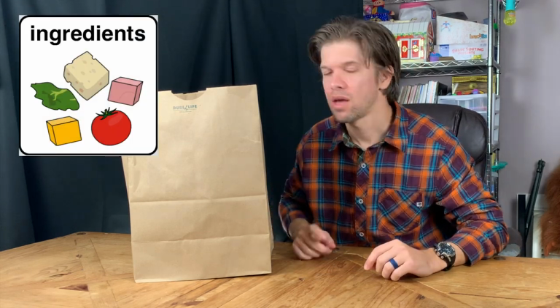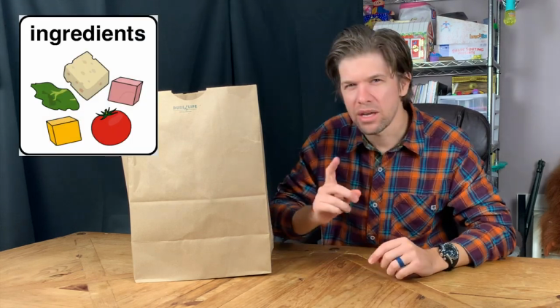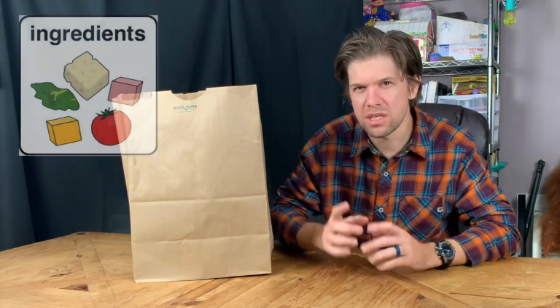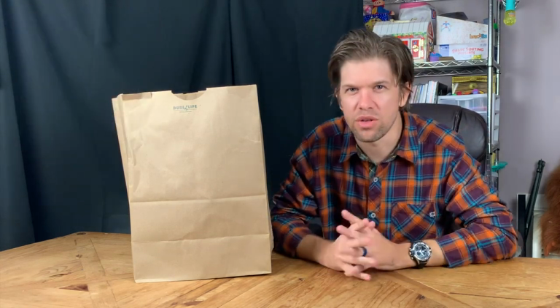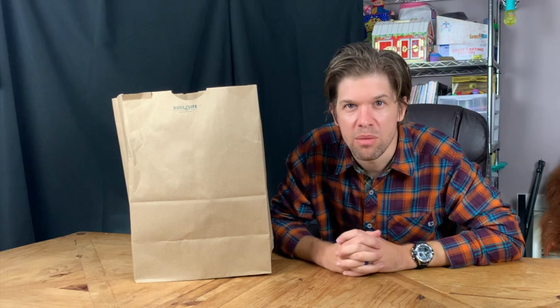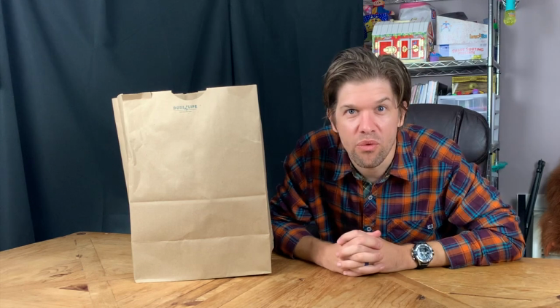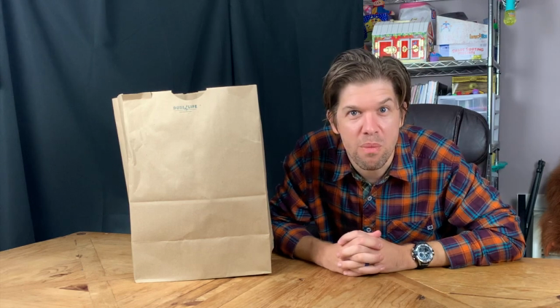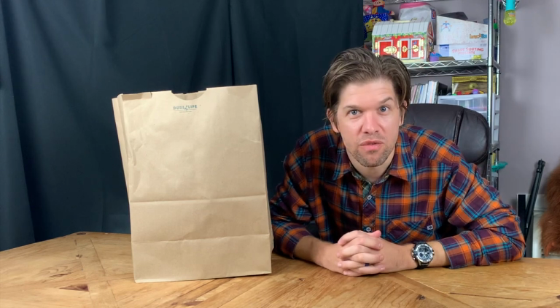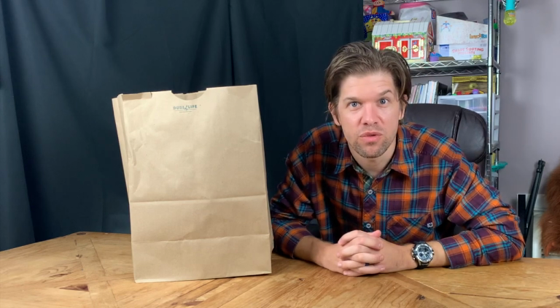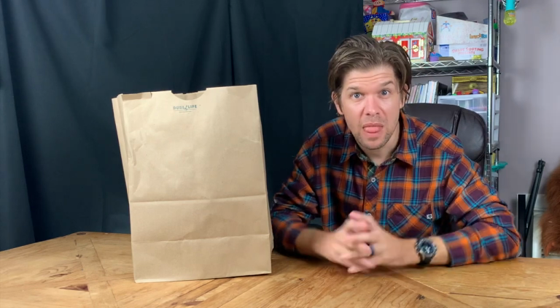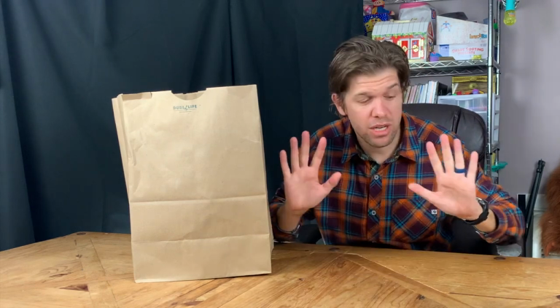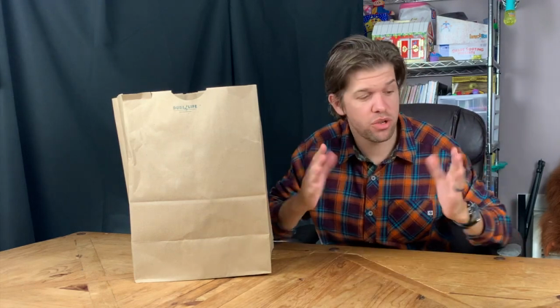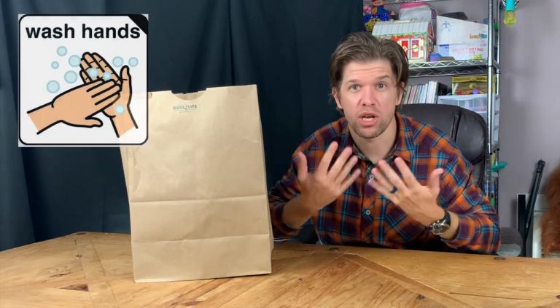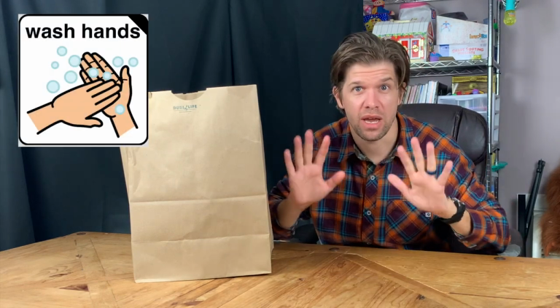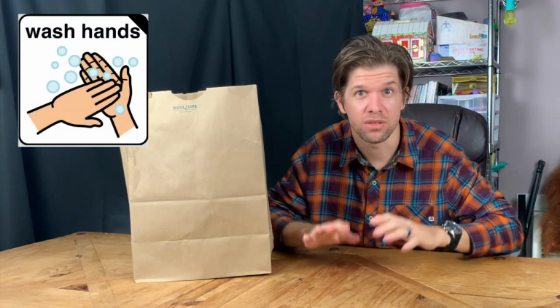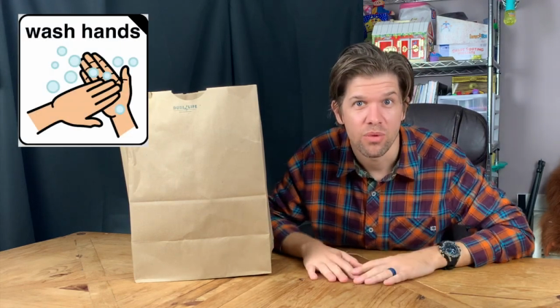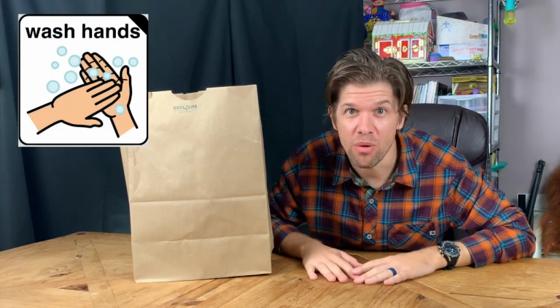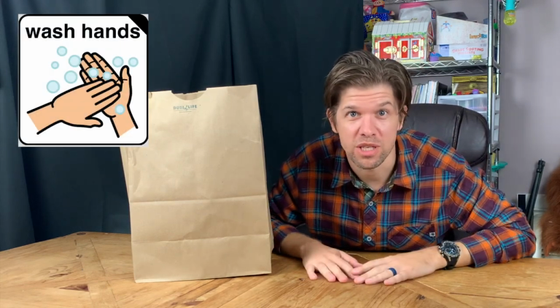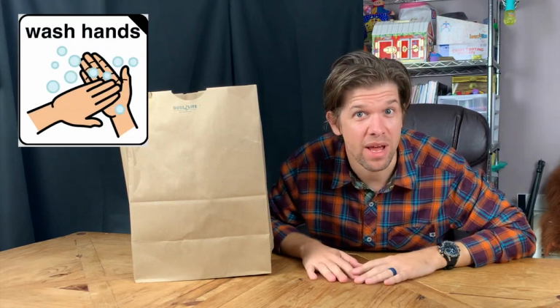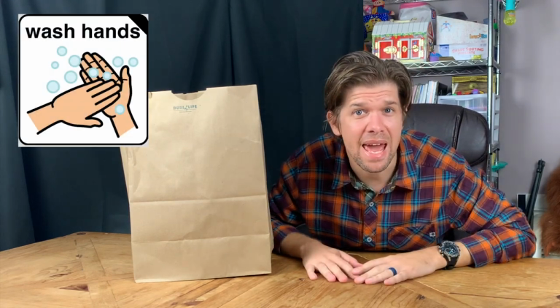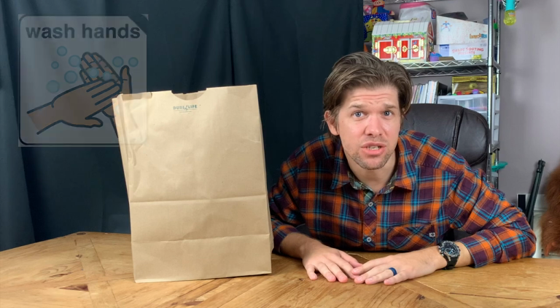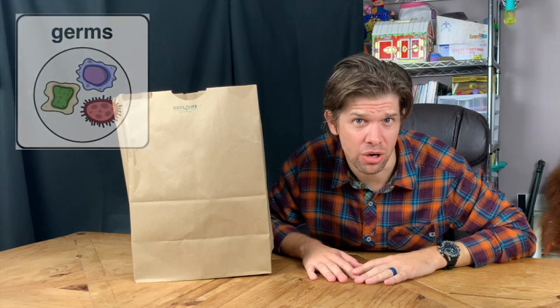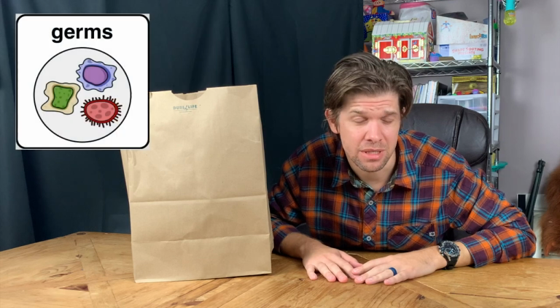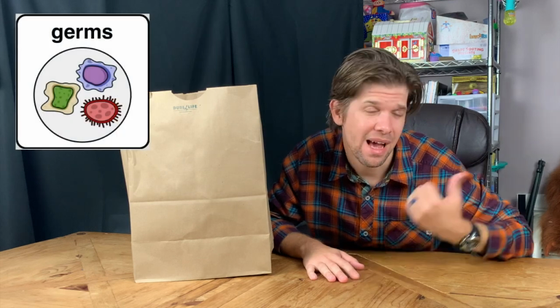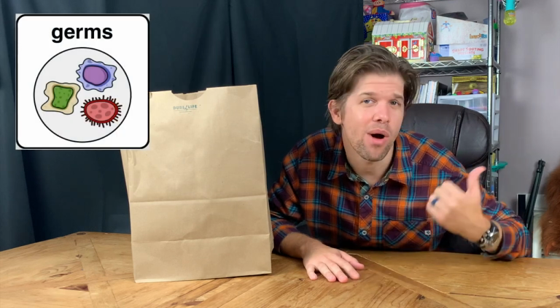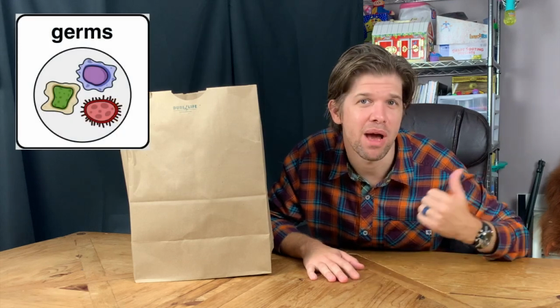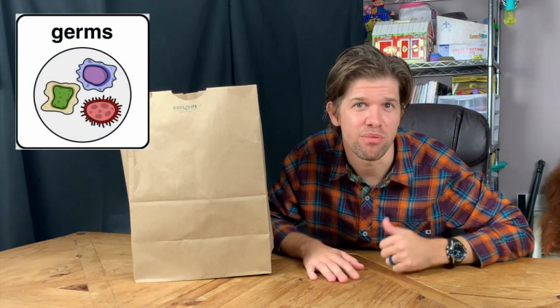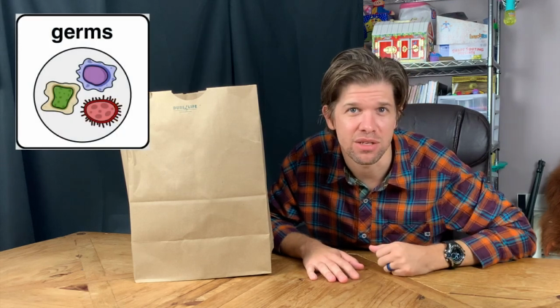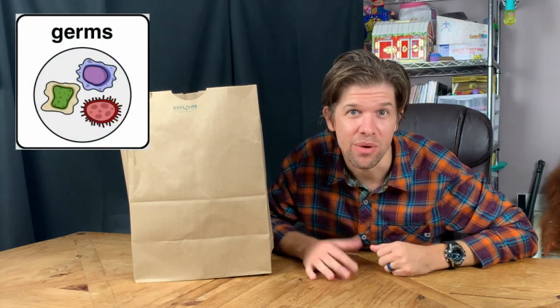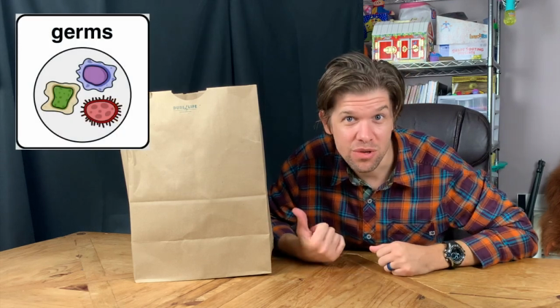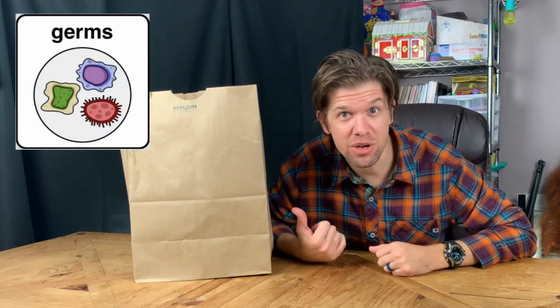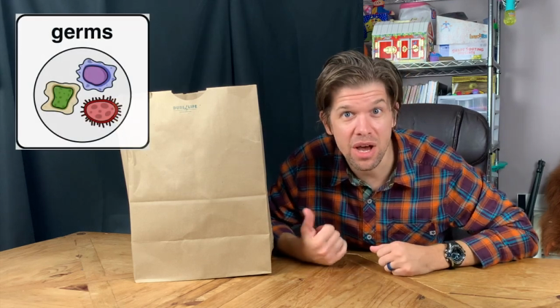I should tell you, before you make your food, make sure you wash your hands. We don't want to spread any germs. I washed mine a few minutes ago, so I'm good to go.